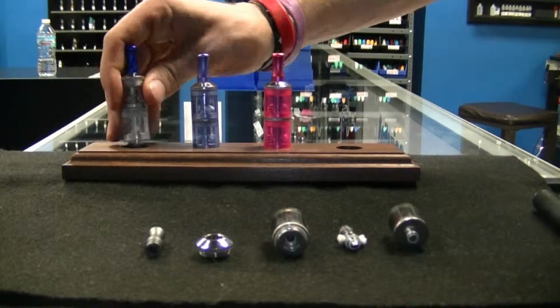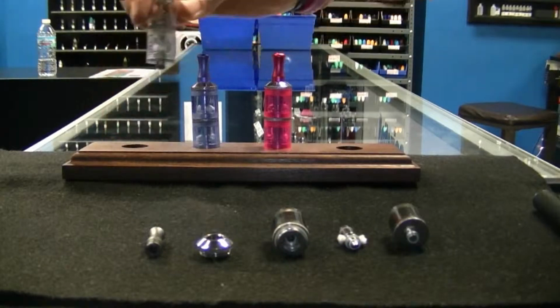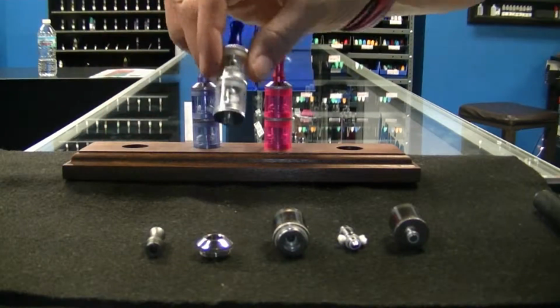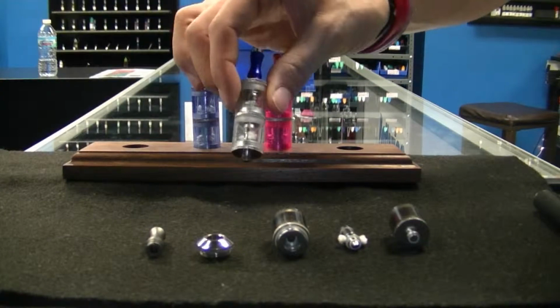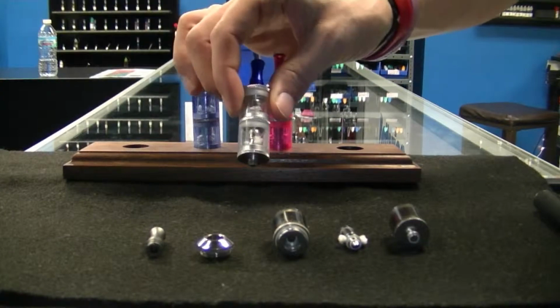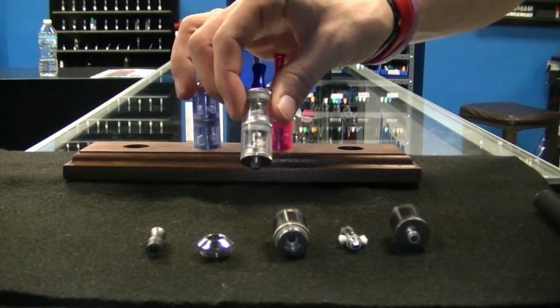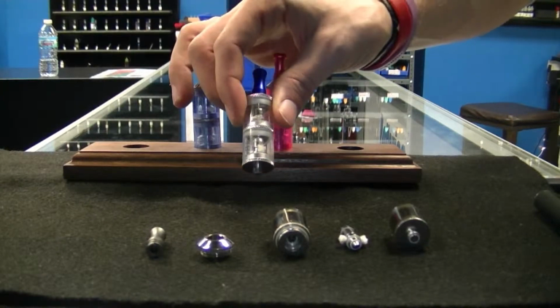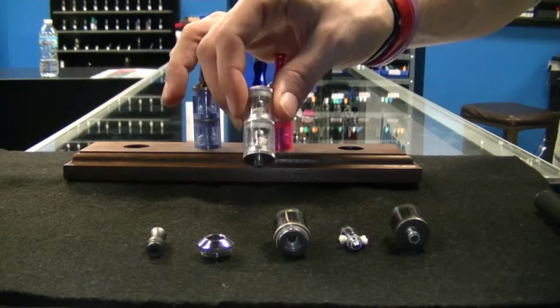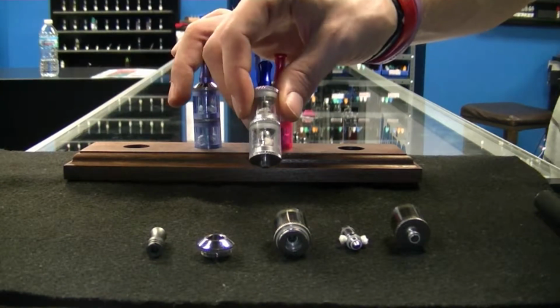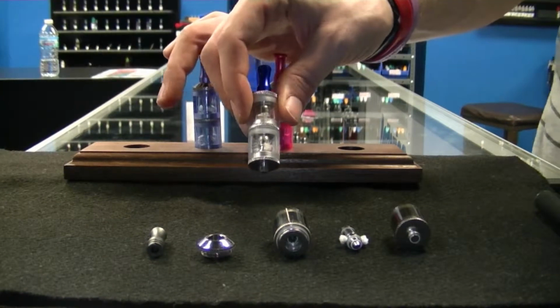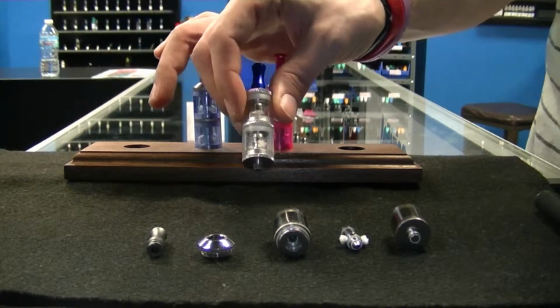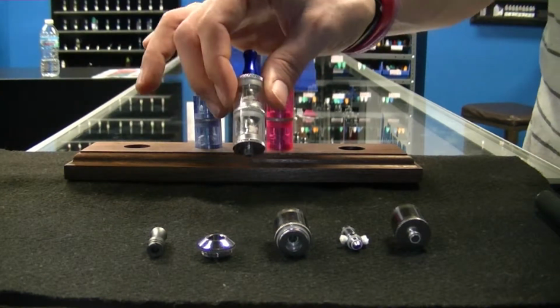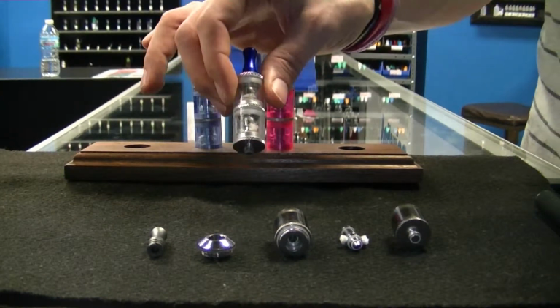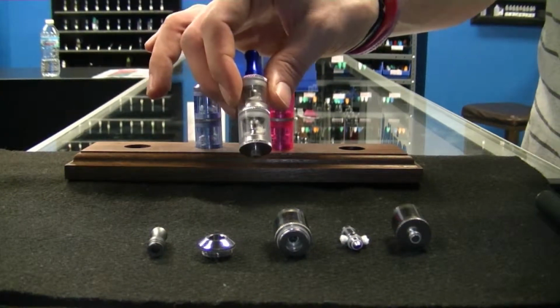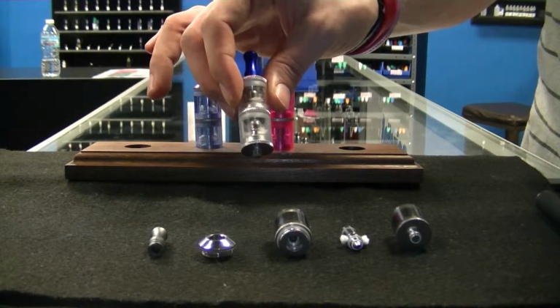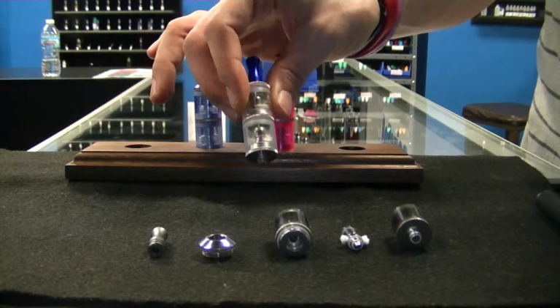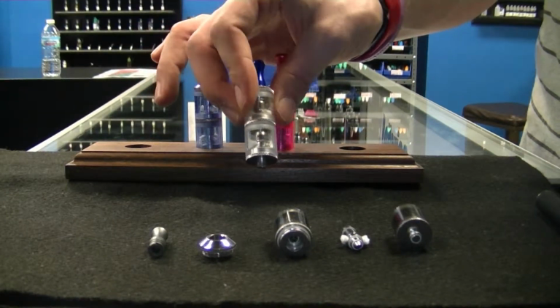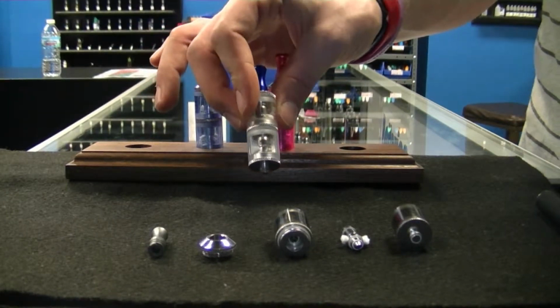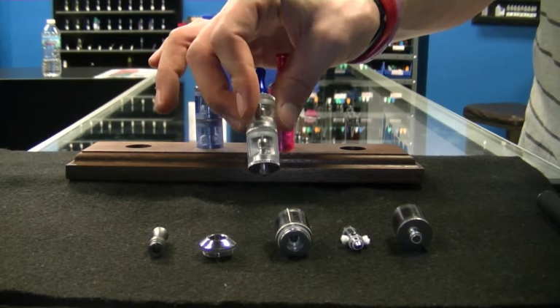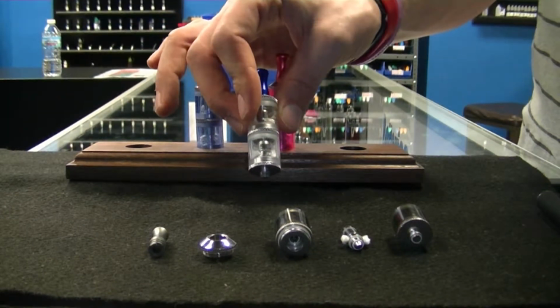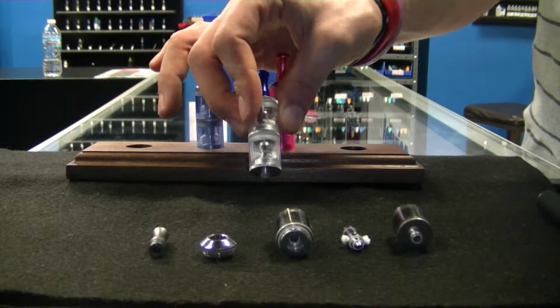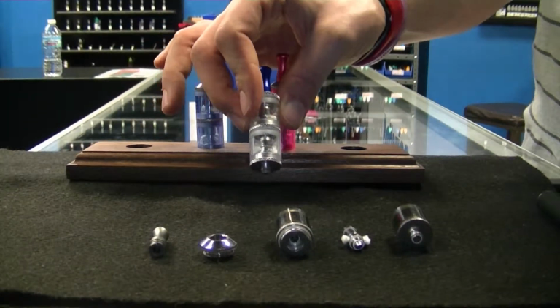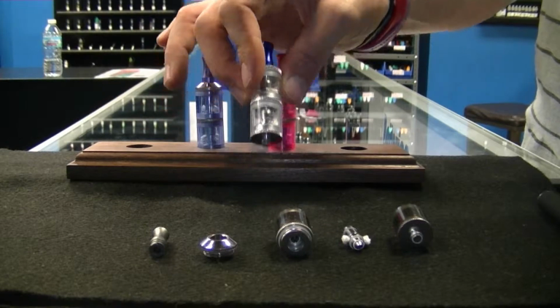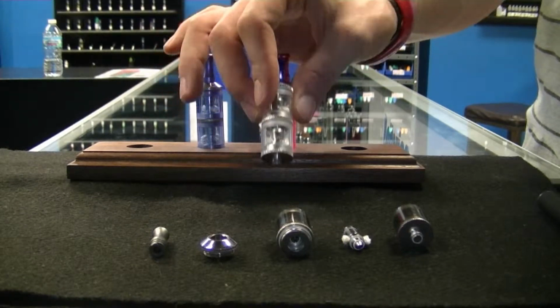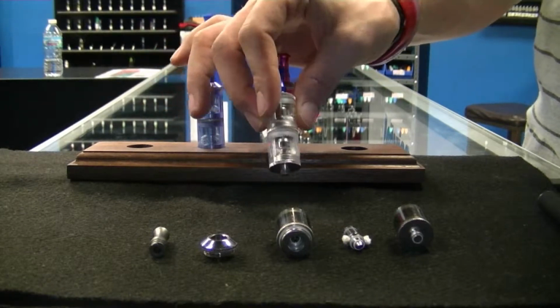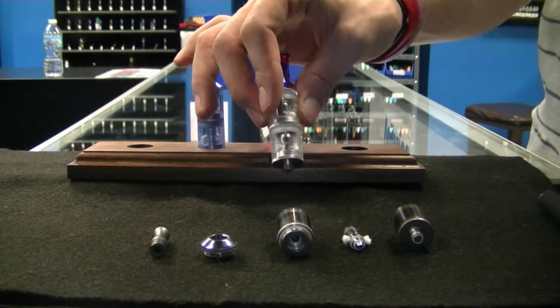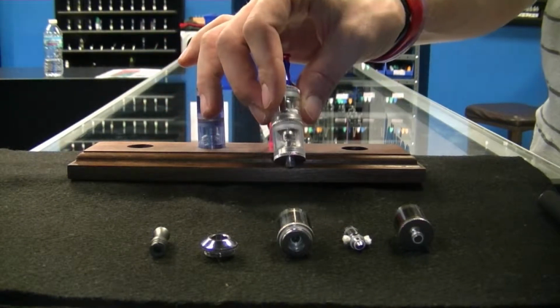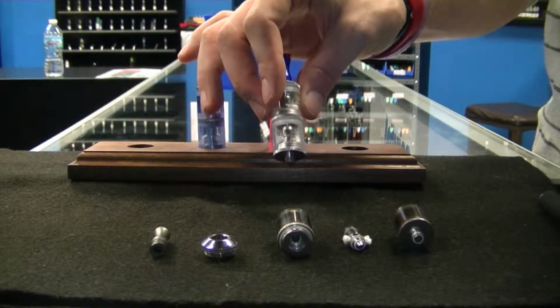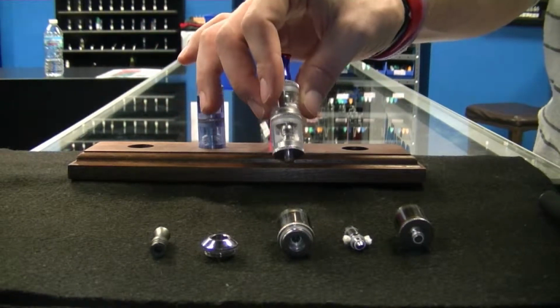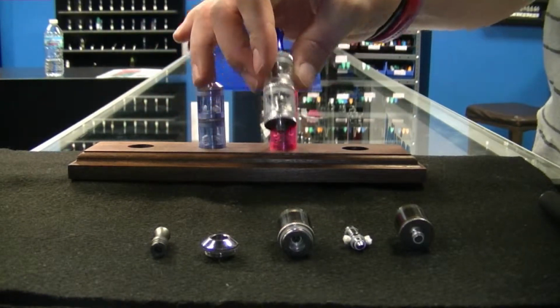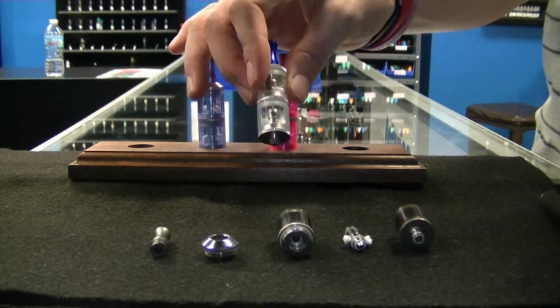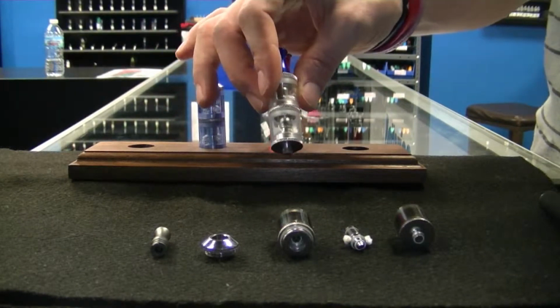This here is the Mega Twix tank. It is plastic. It is a dual compartment tank. It allows you to burn two flavors at once, and it also has two coils.